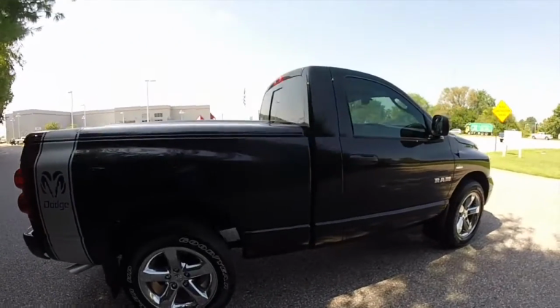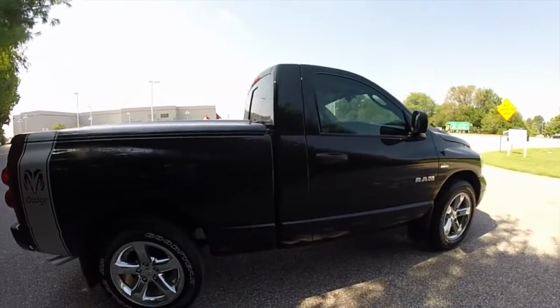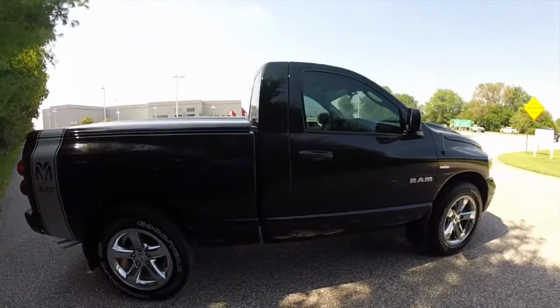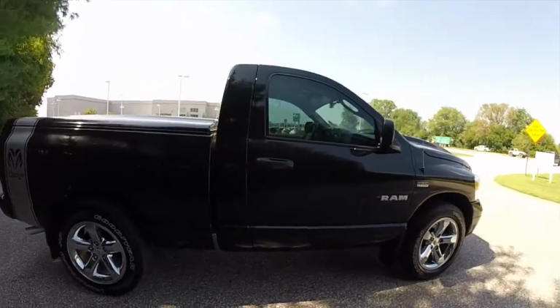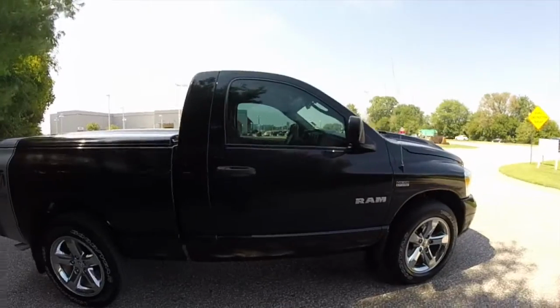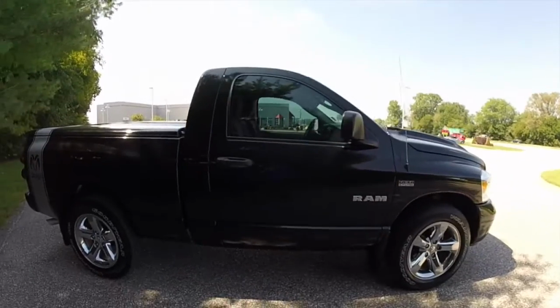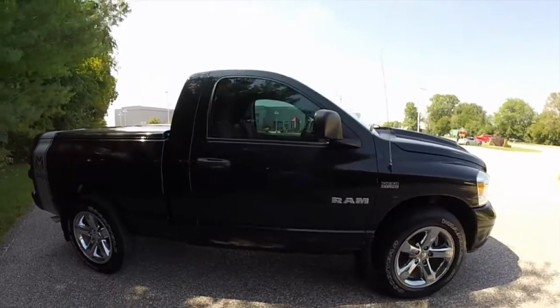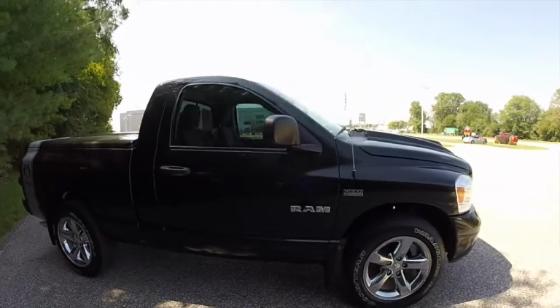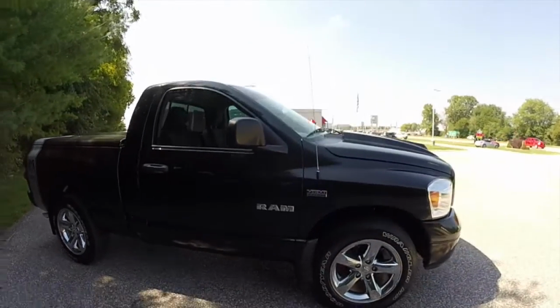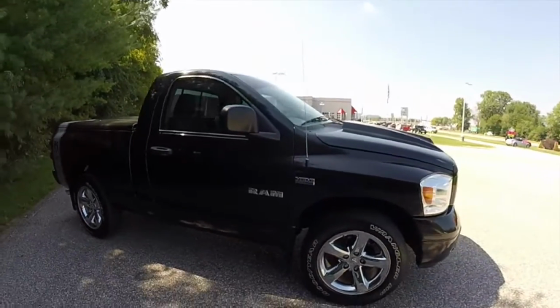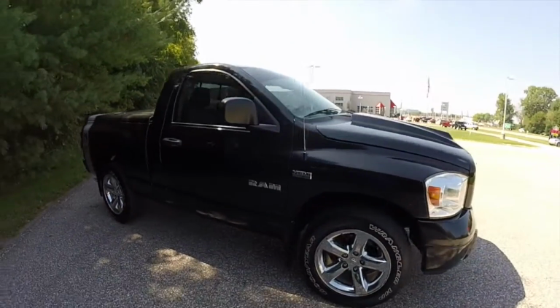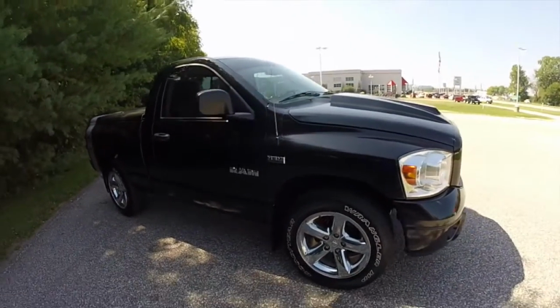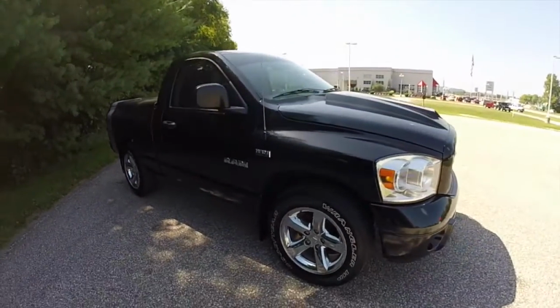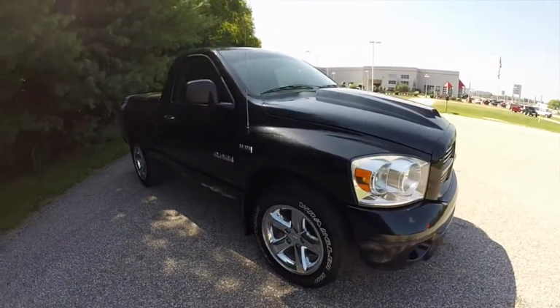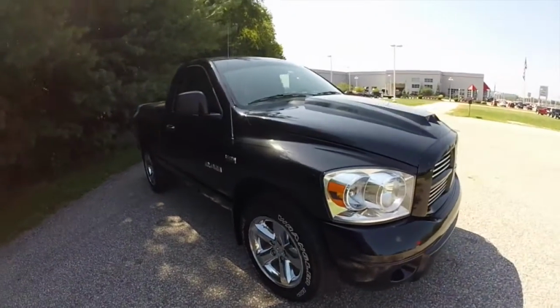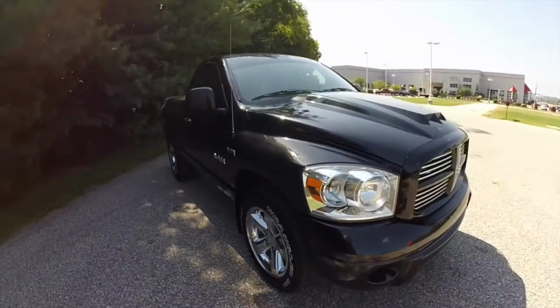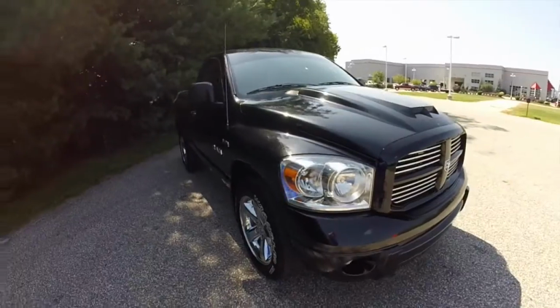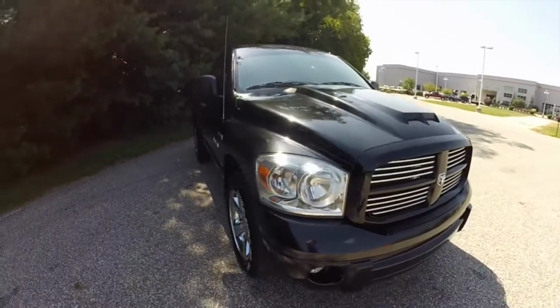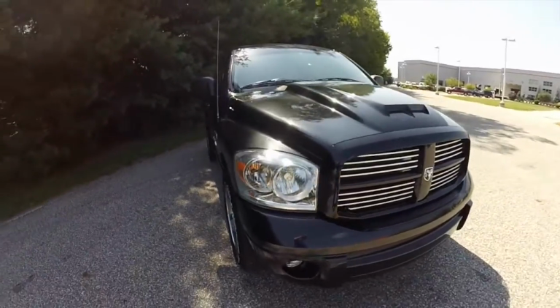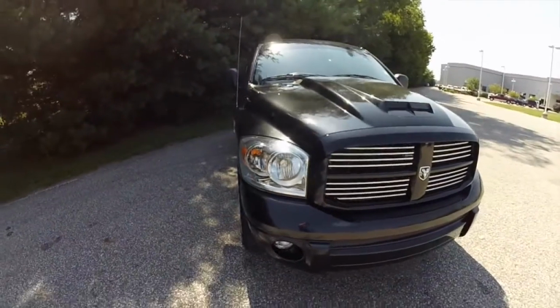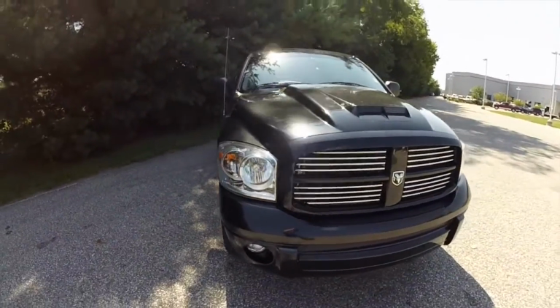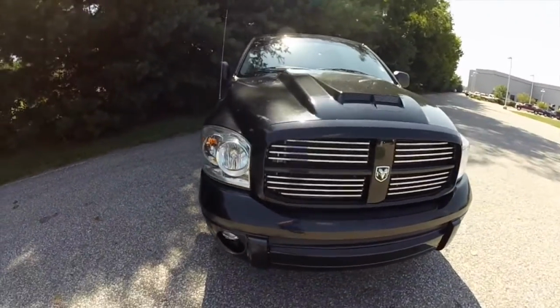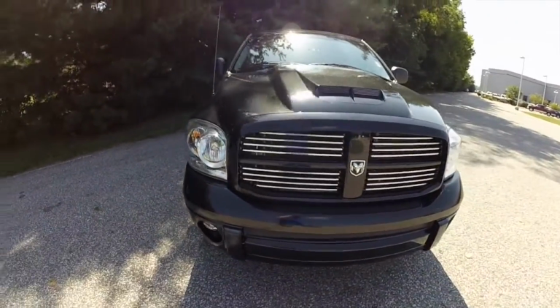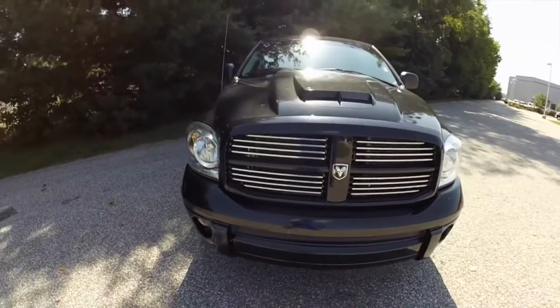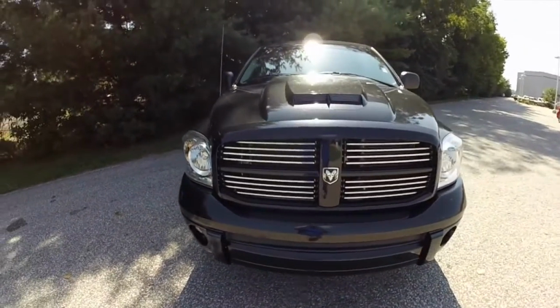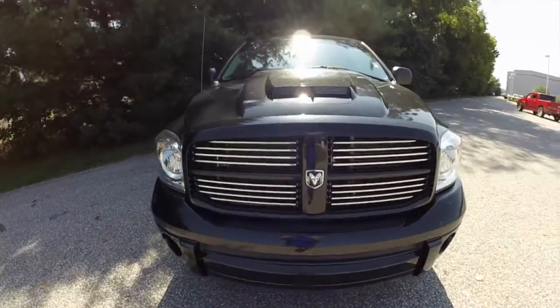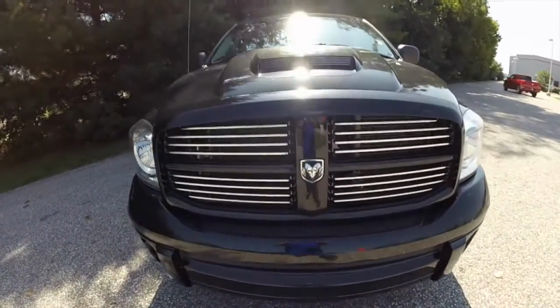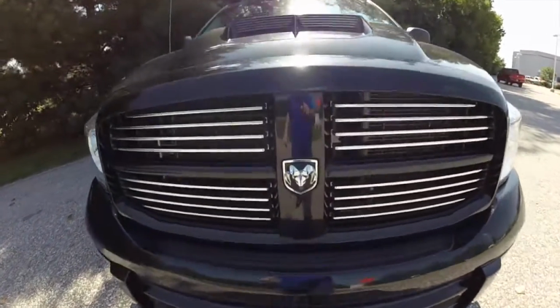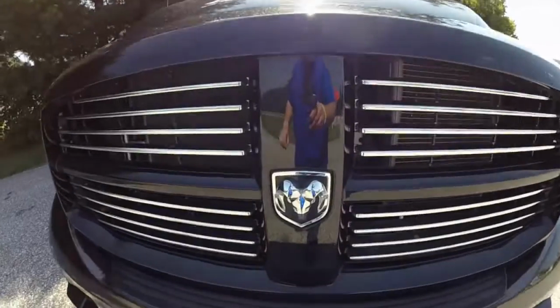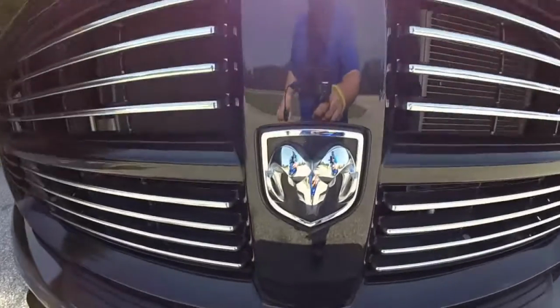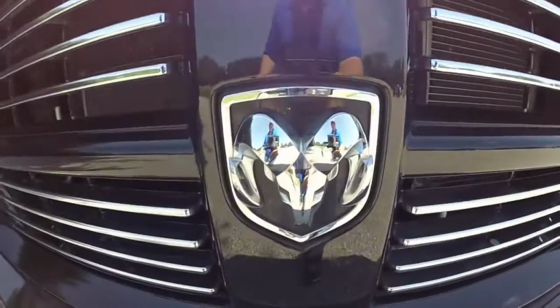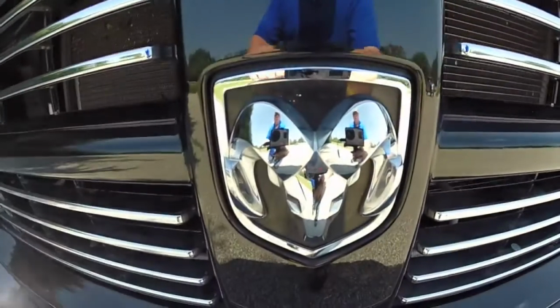This does conclude our quick walk around look at this 2008 Dodge Ram 1500 Sport. If you have any questions or would like to see this vehicle, please contact our showroom — one of our friendly sales staff would be more than happy to answer any questions you may have. And as always, thanks for watching.